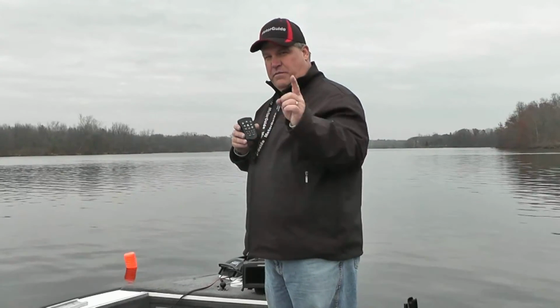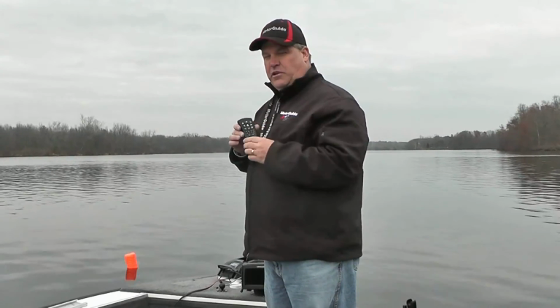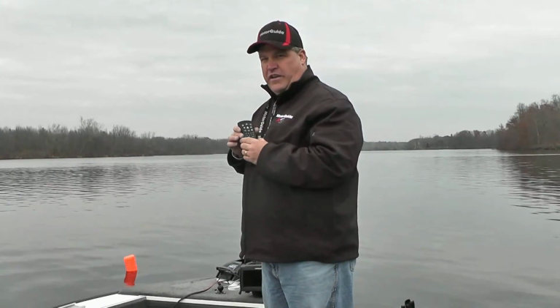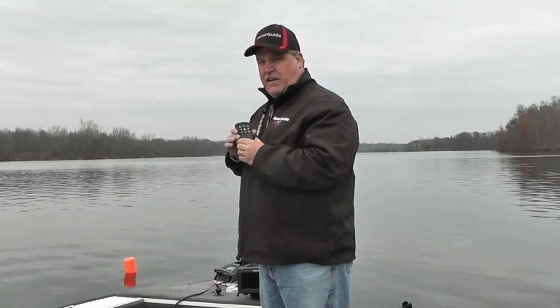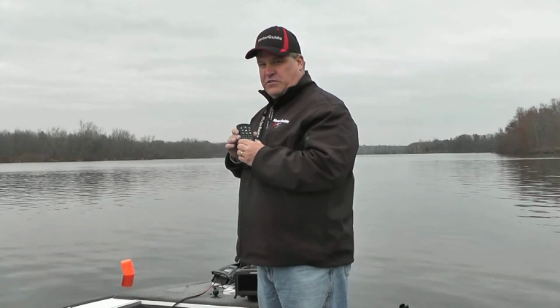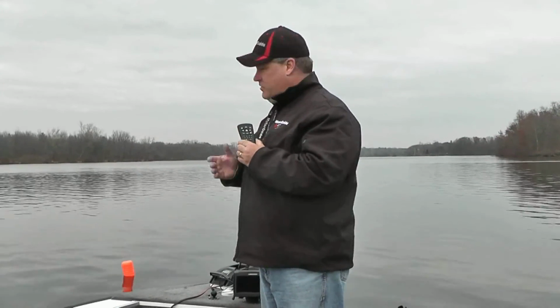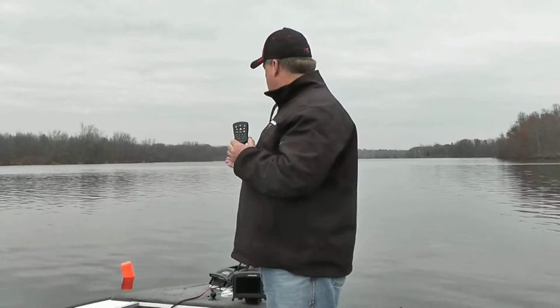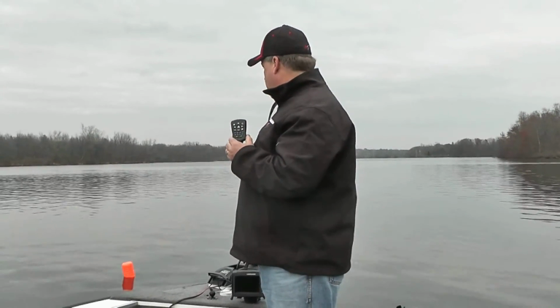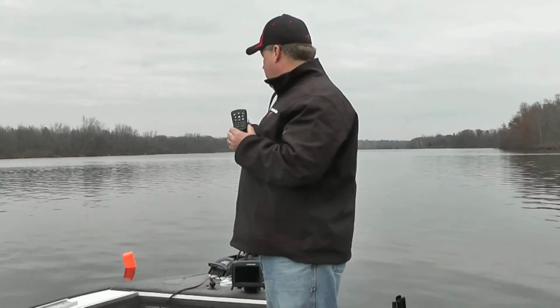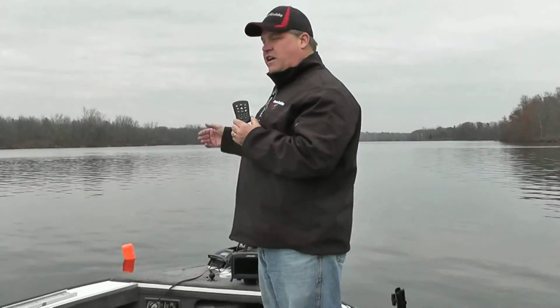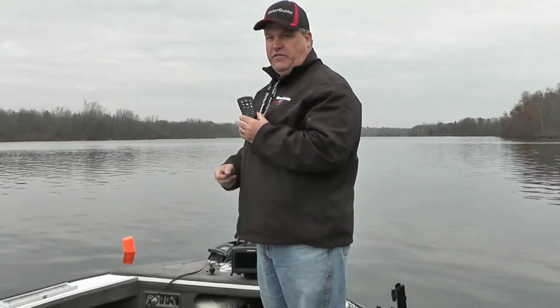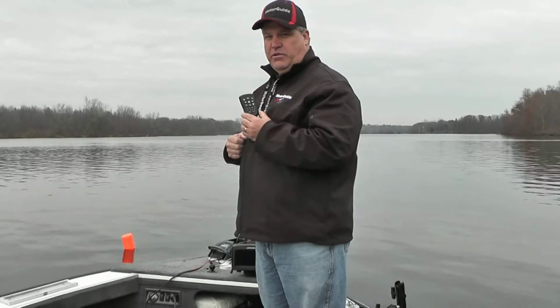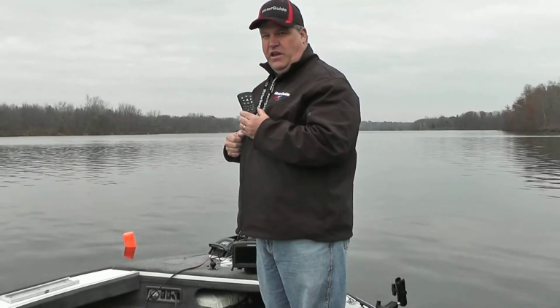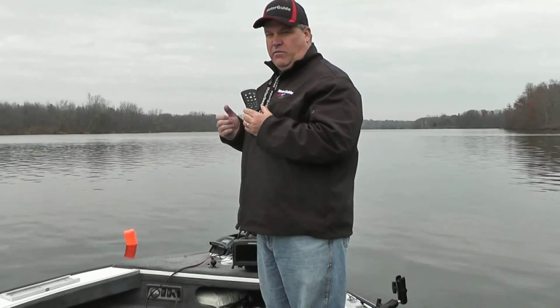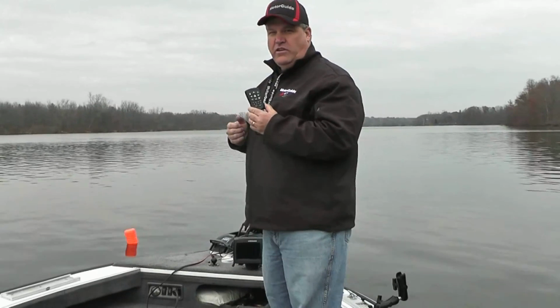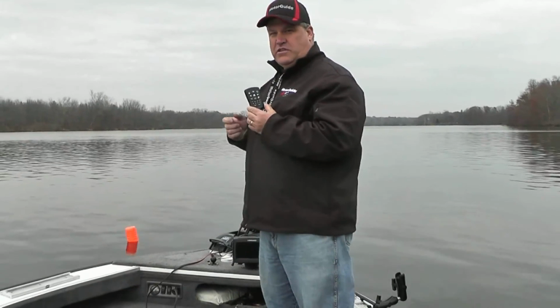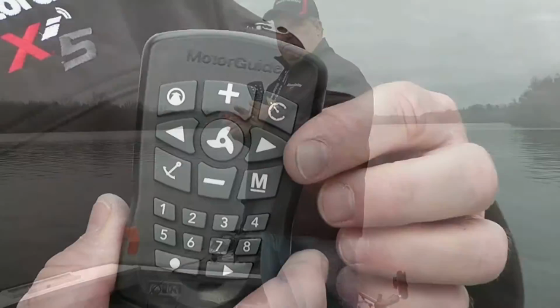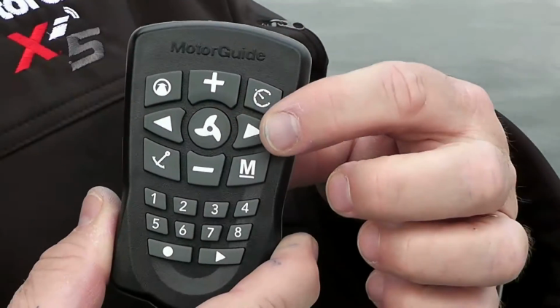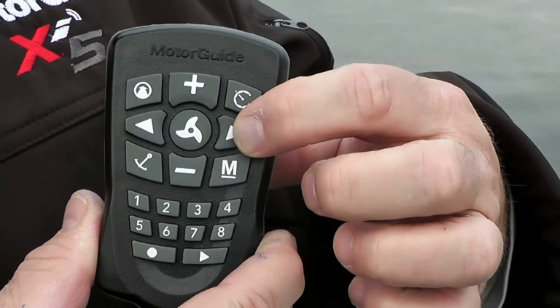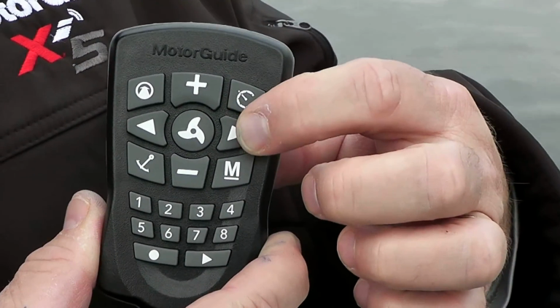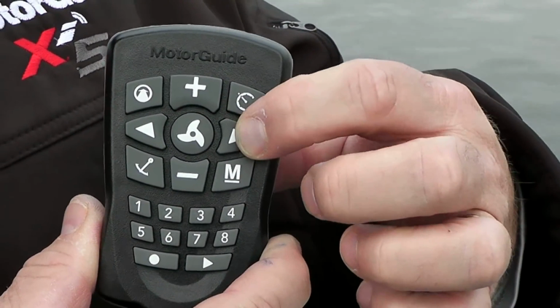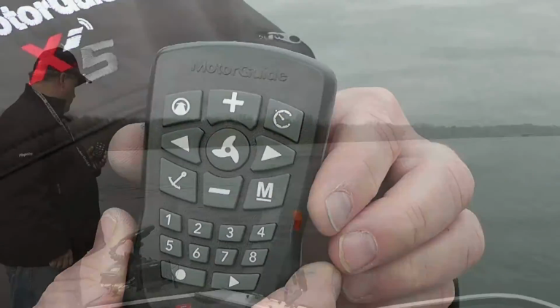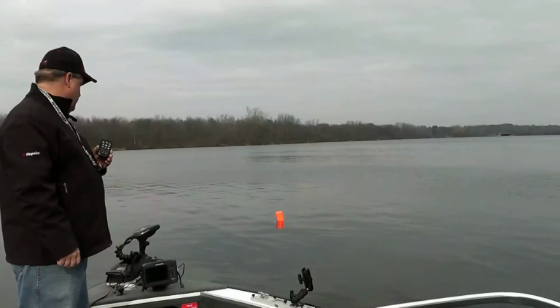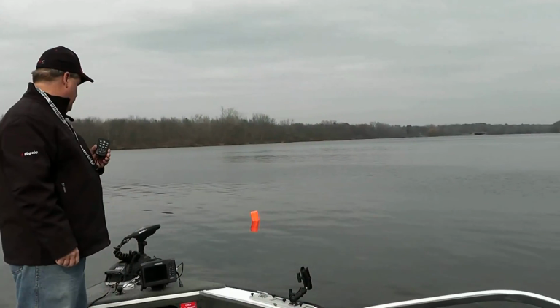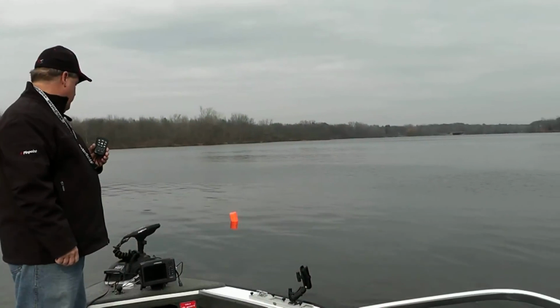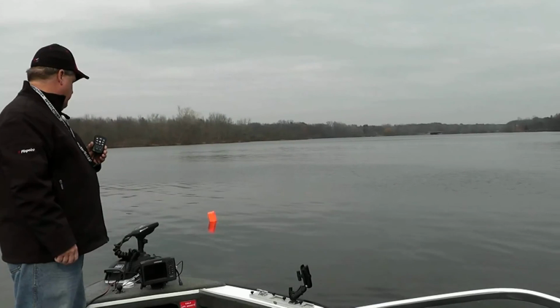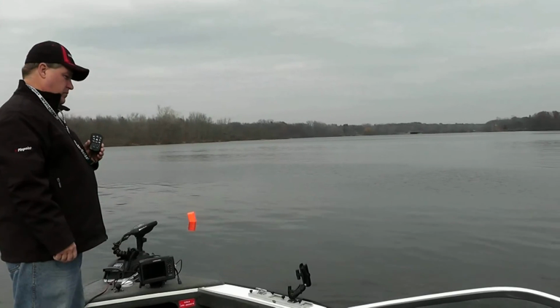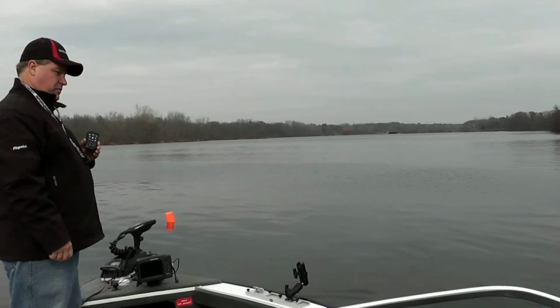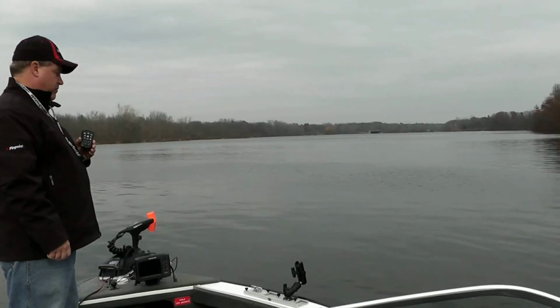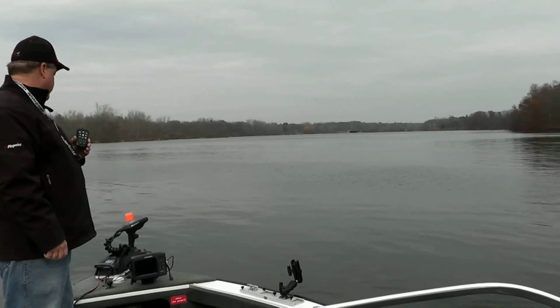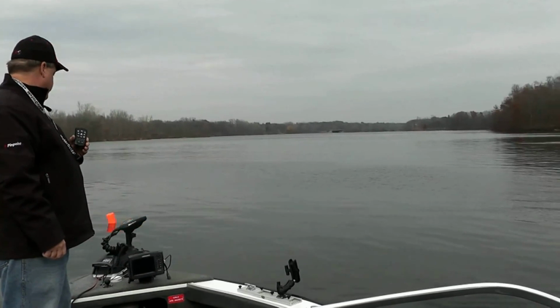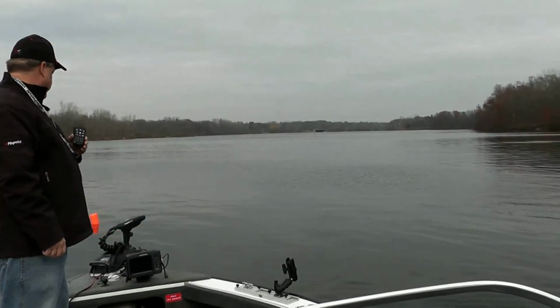Let me show you real quick how the jog feature works. We're anchored up here about 10 feet from our buoy. What I'm going to do is tell the boat to go to the right 10 feet, and you'll see the buoy actually start to slide out of the shot to the left.